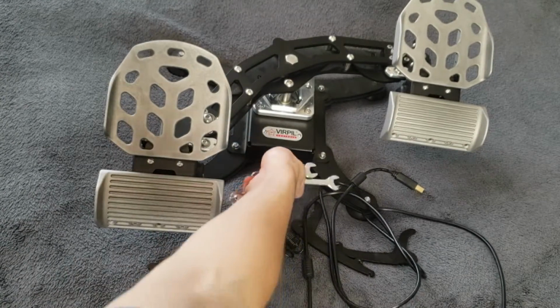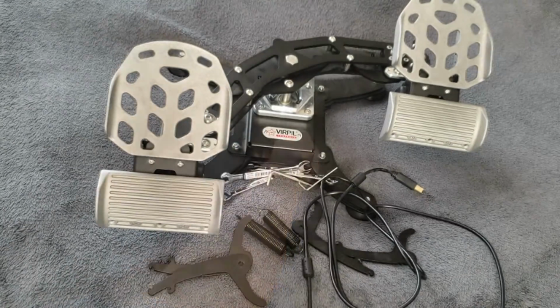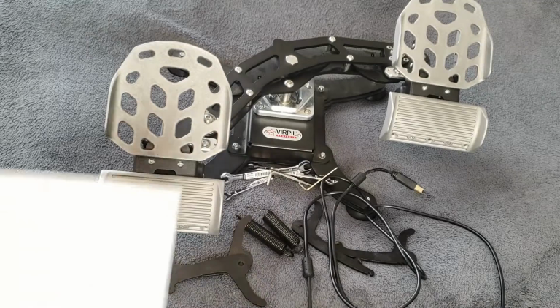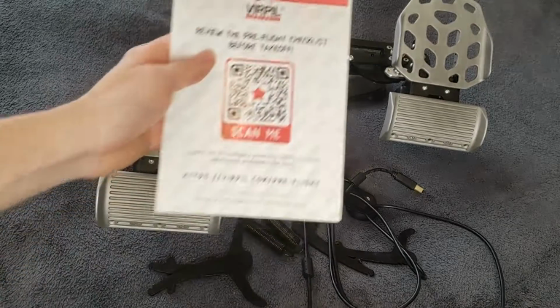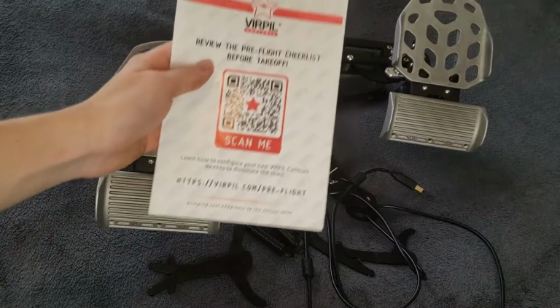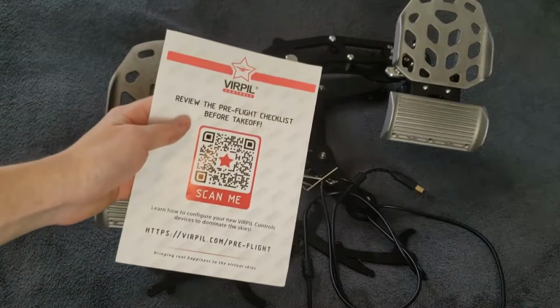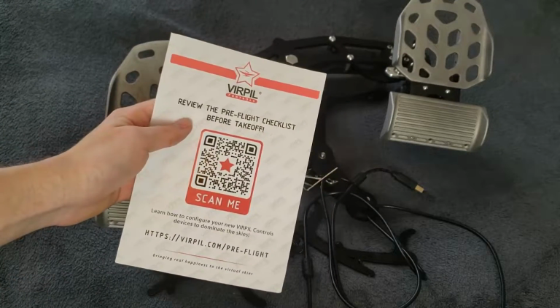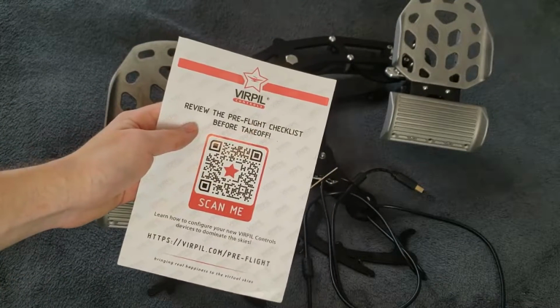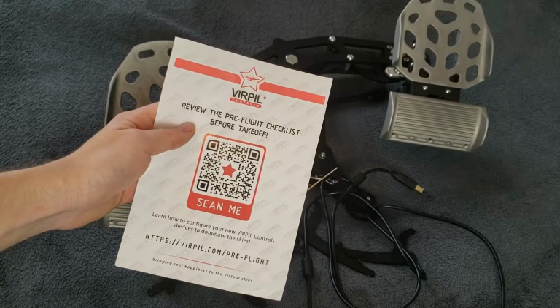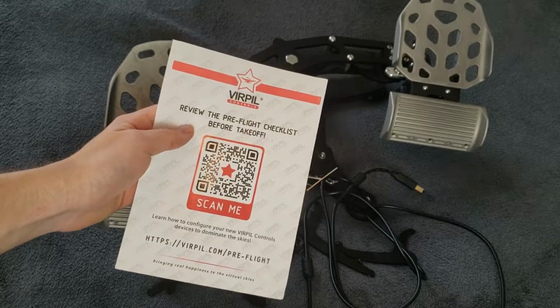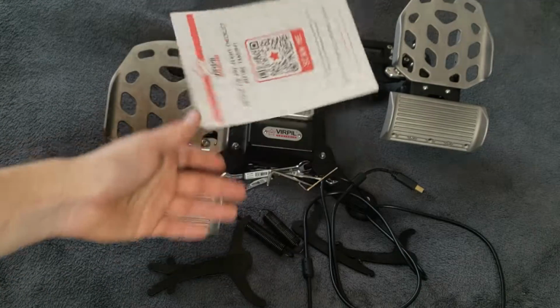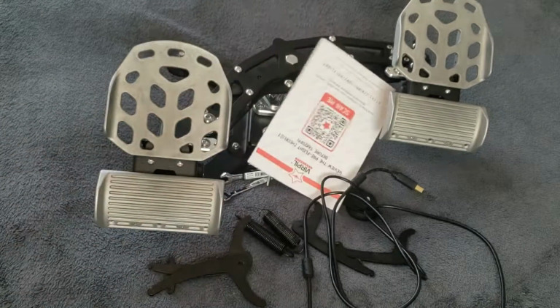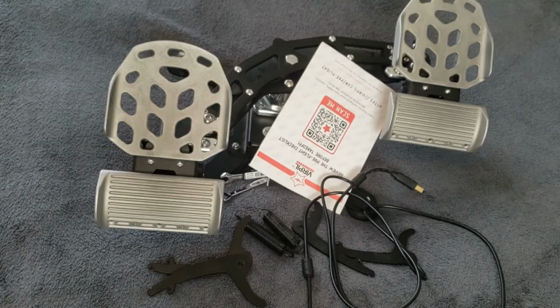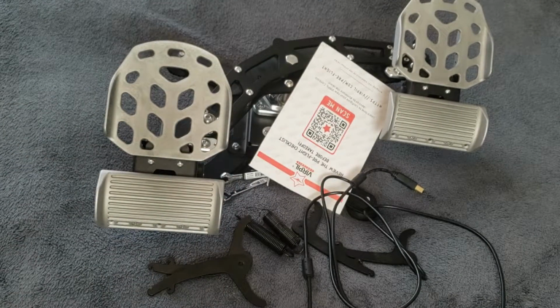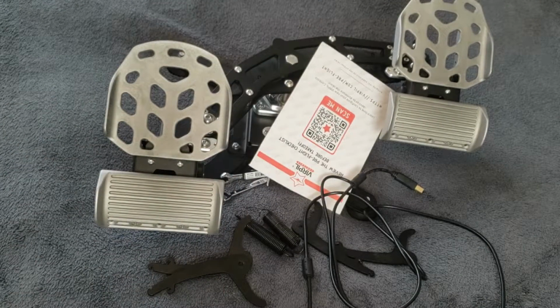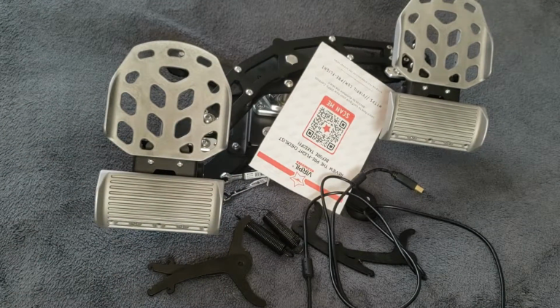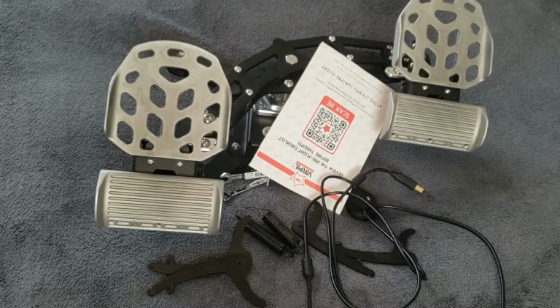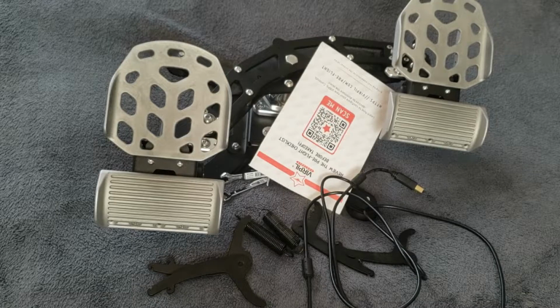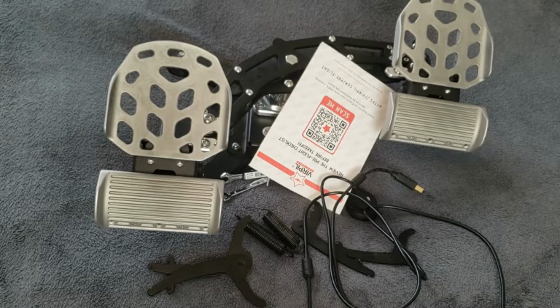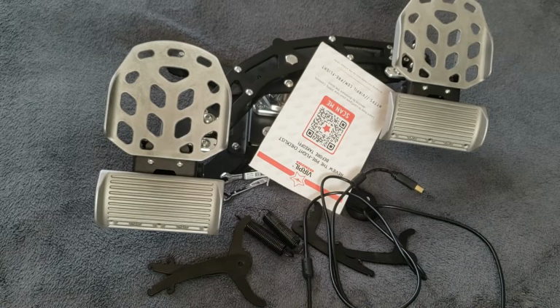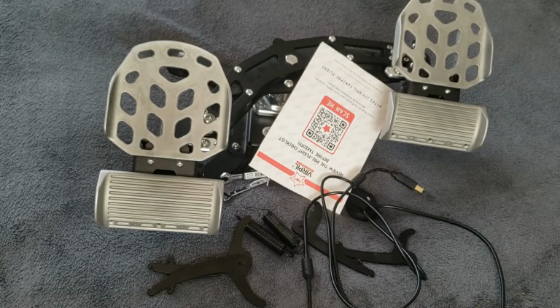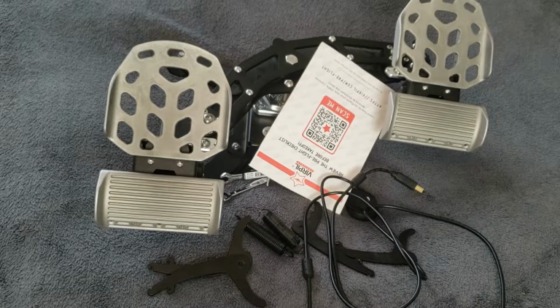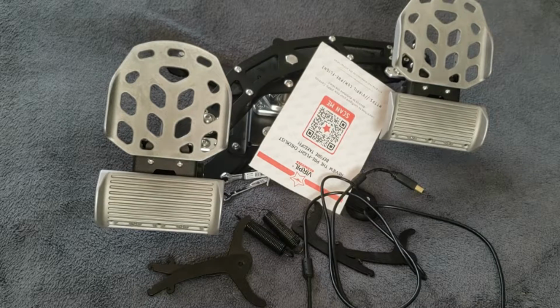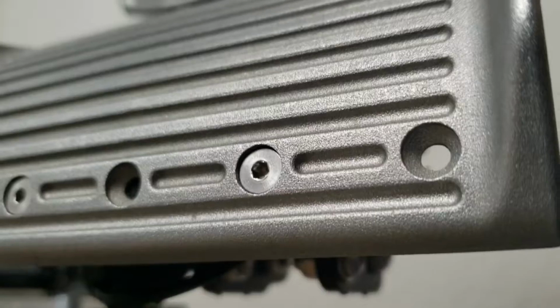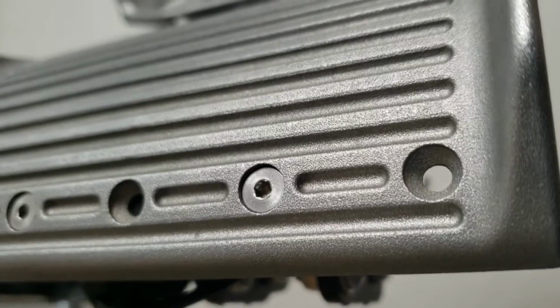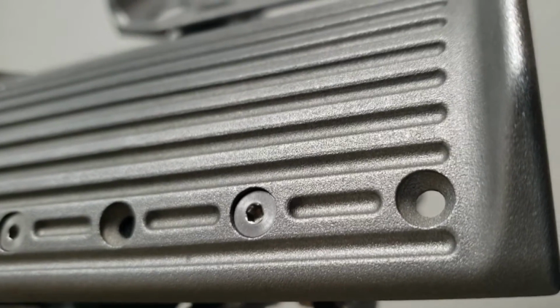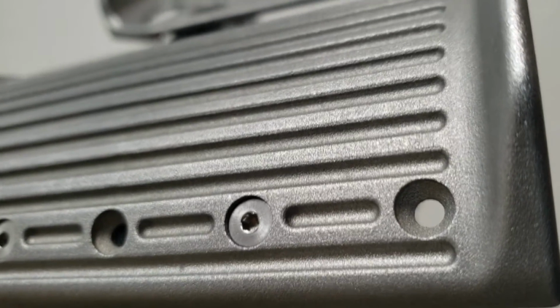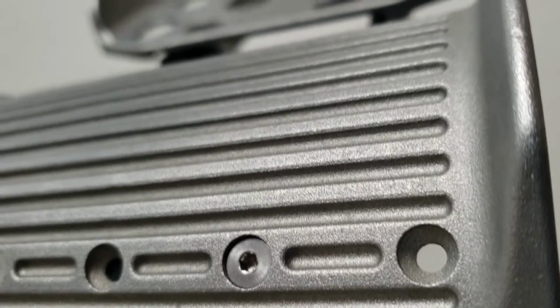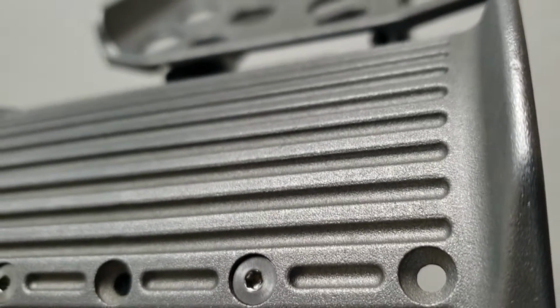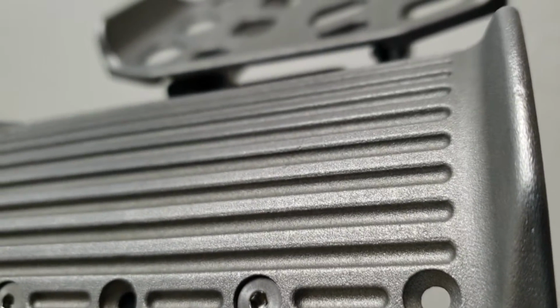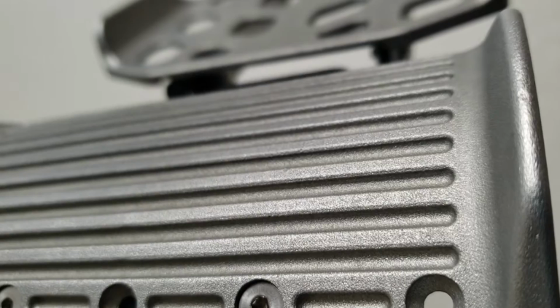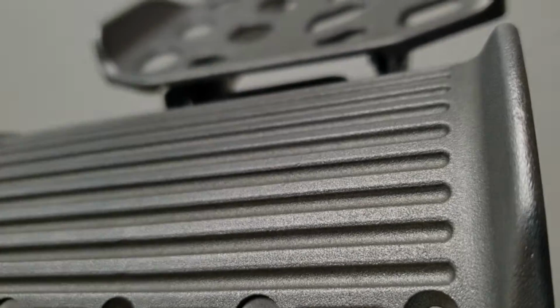You get a card with a QR code which will lead you to the website with the instruction manuals. I will have a link to the website in the description. The product also comes with a 14-day return policy and a two-year warranty.